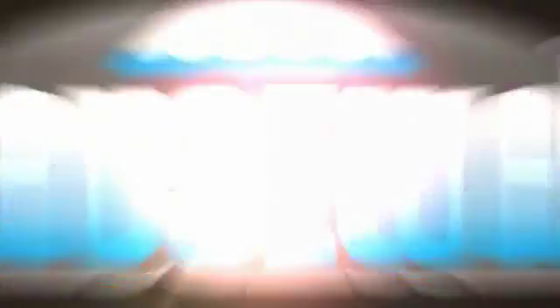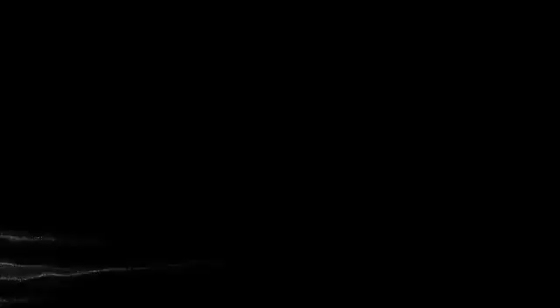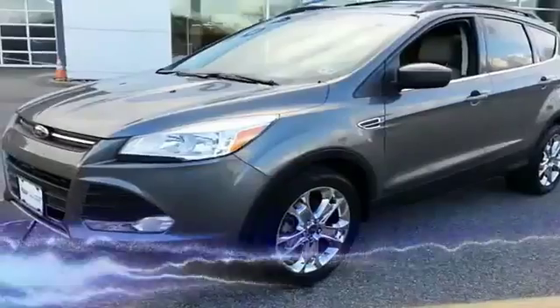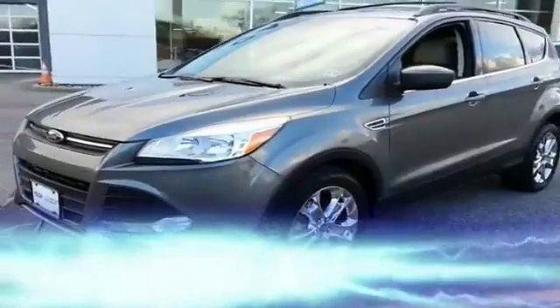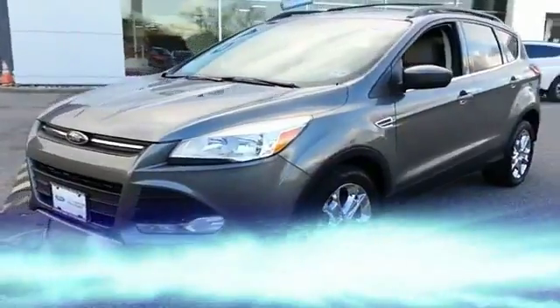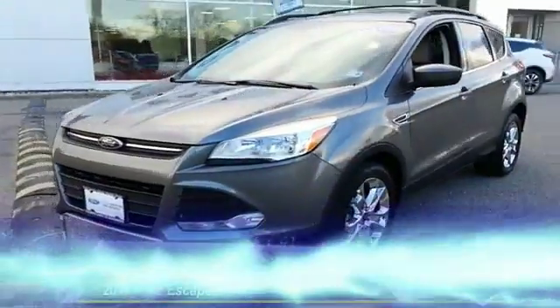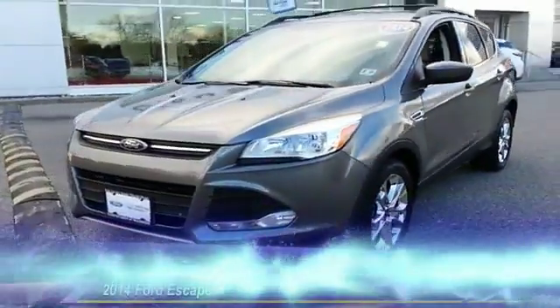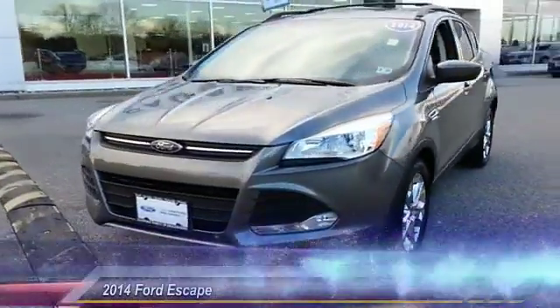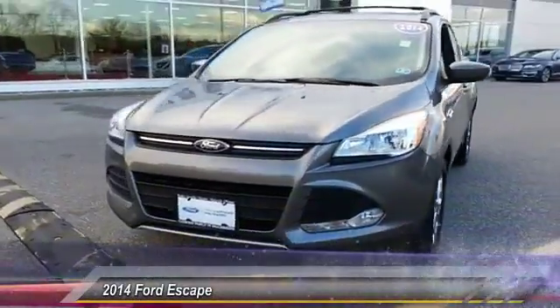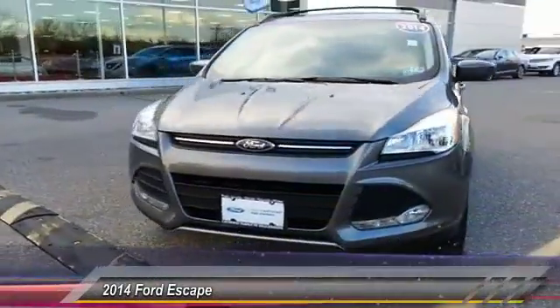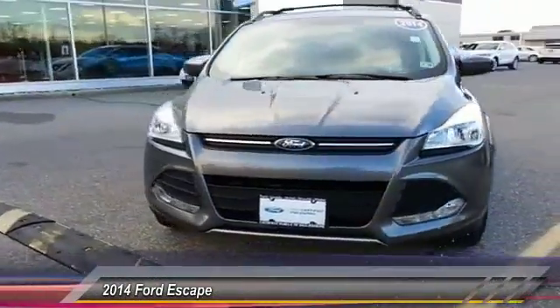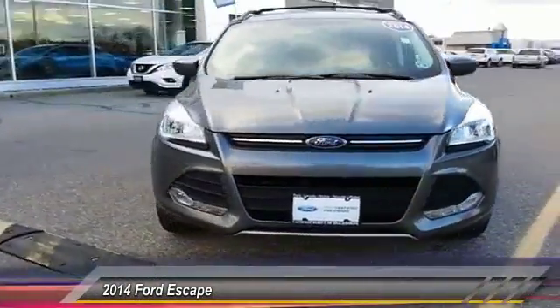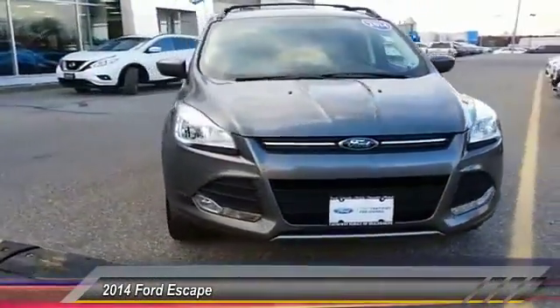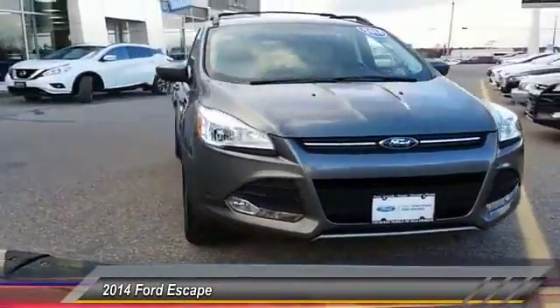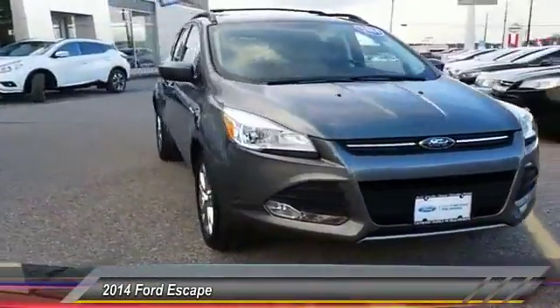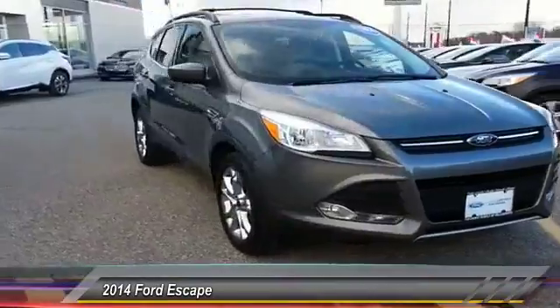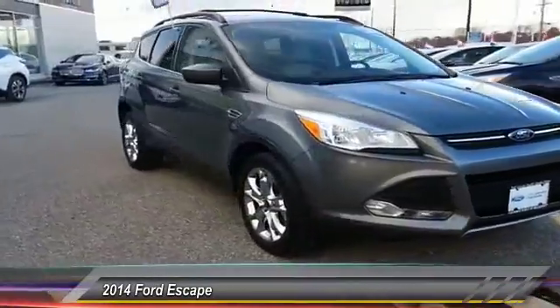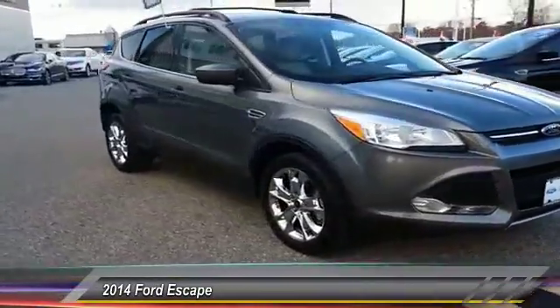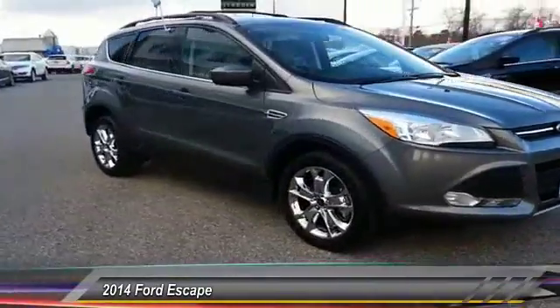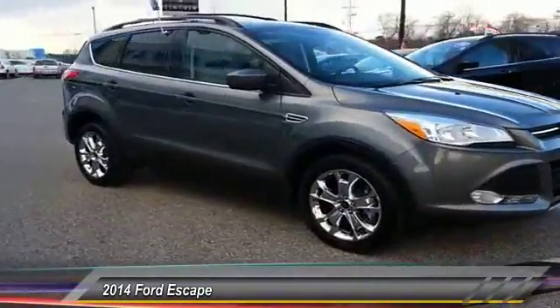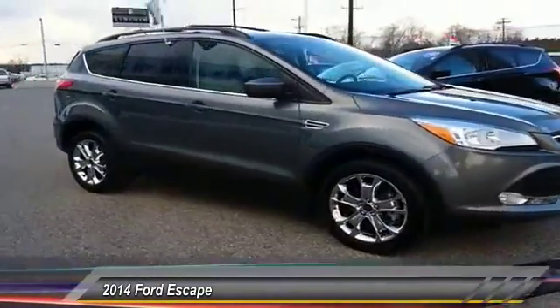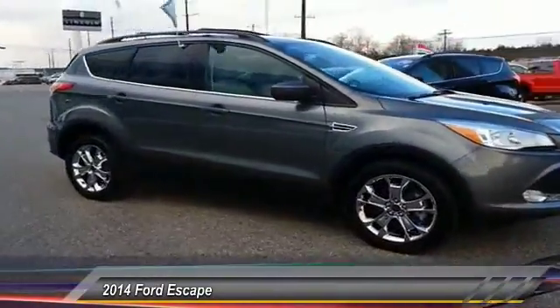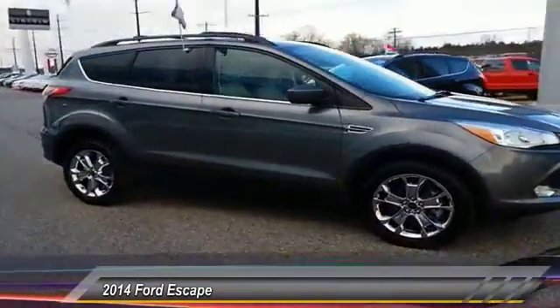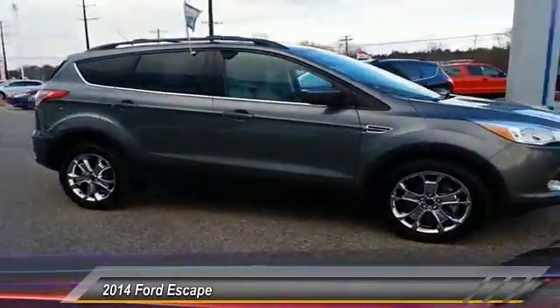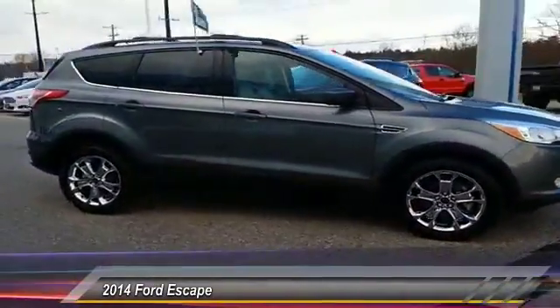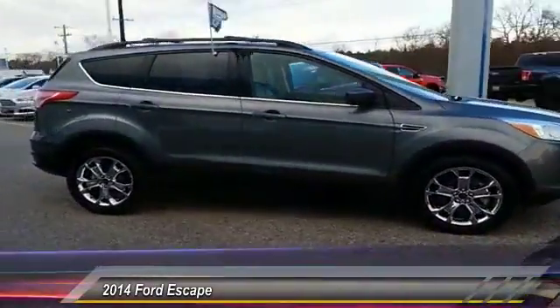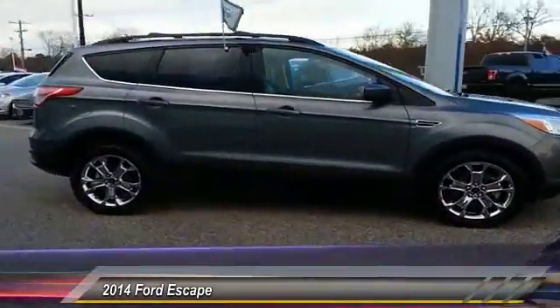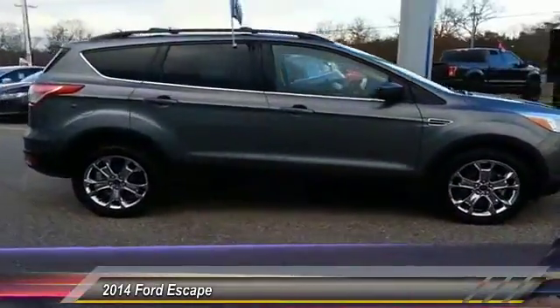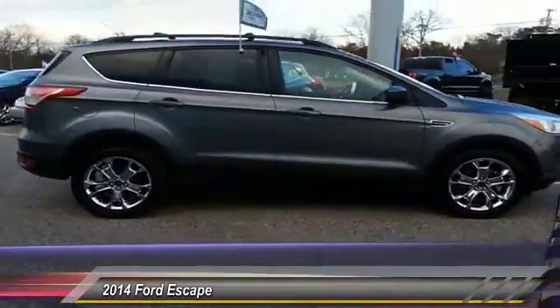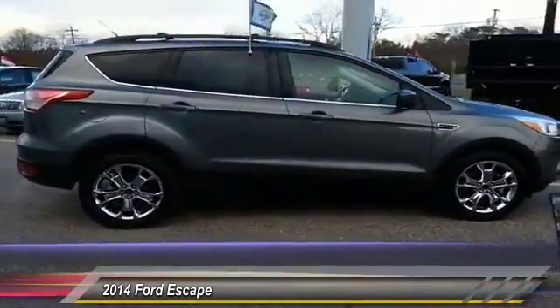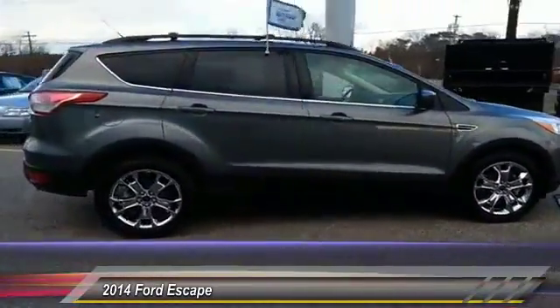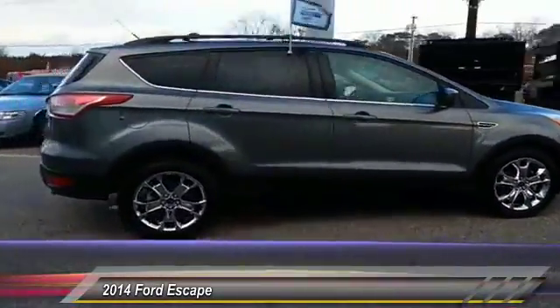The 2014 Escape, gas engines flex, tow, sip and go with Ford Escape and is priced below $20,000.